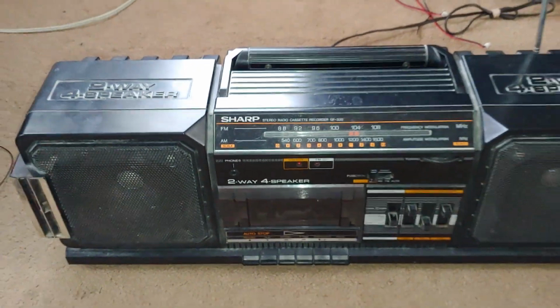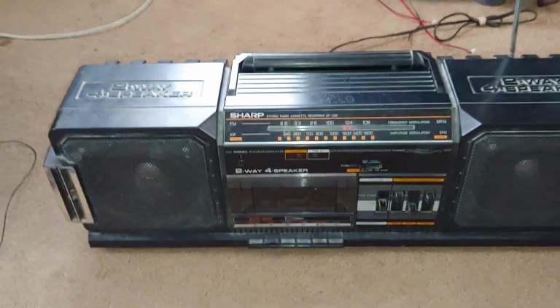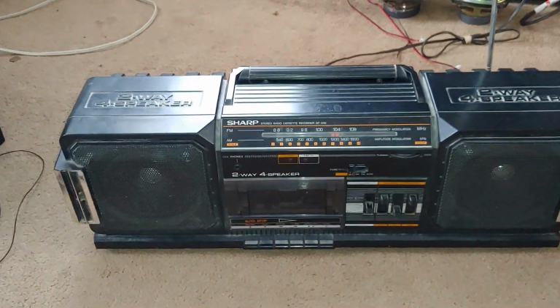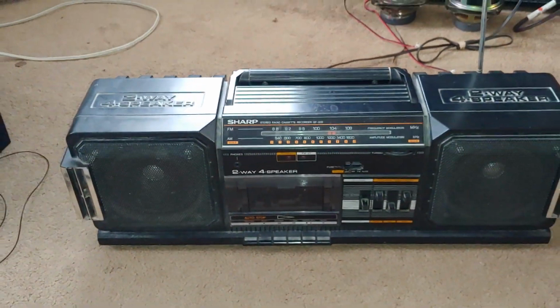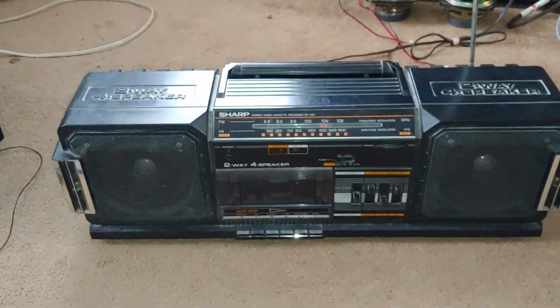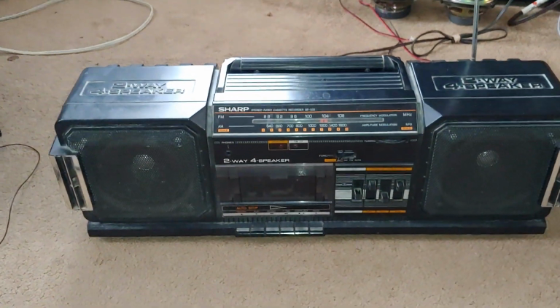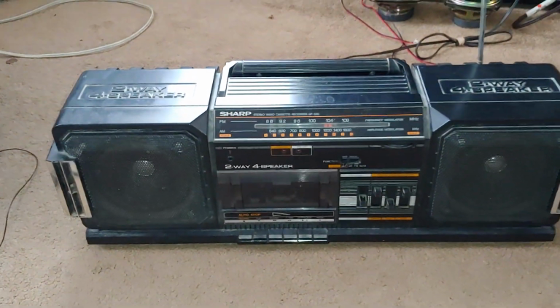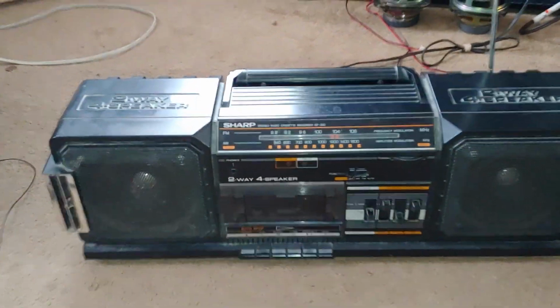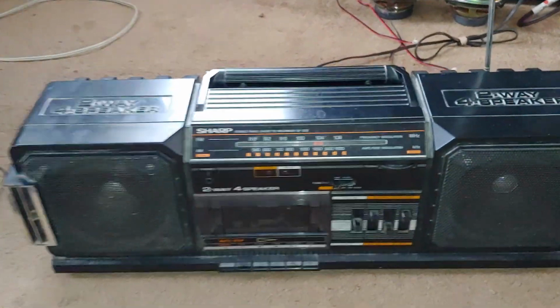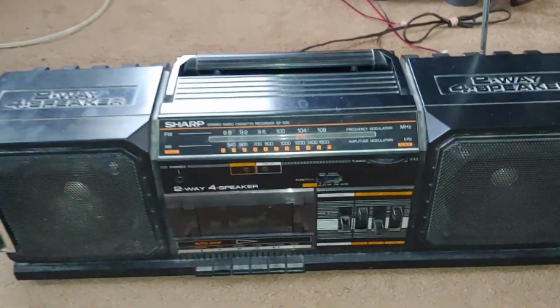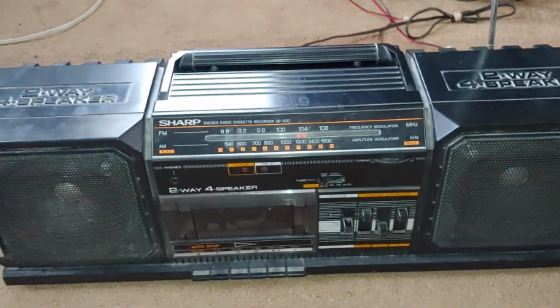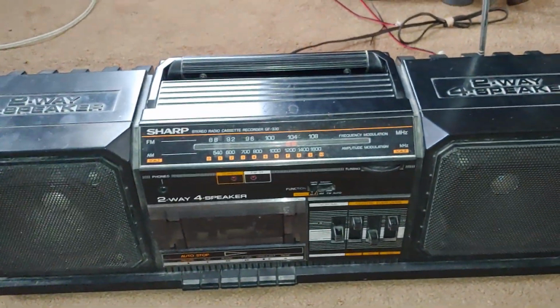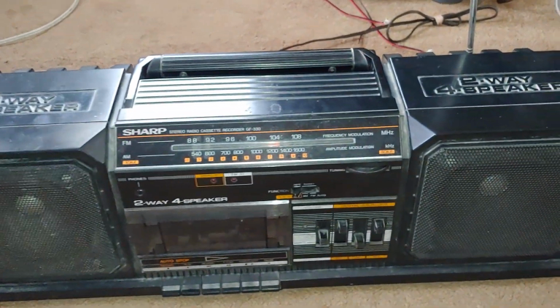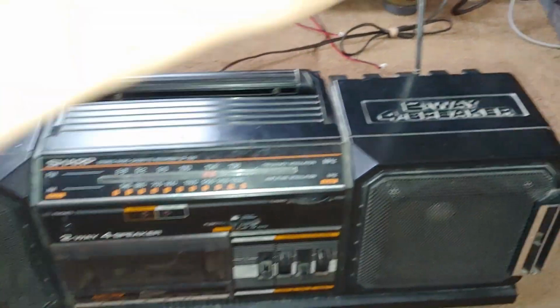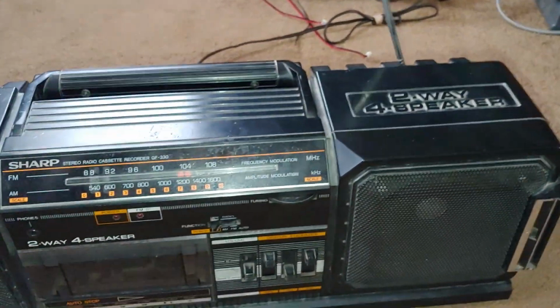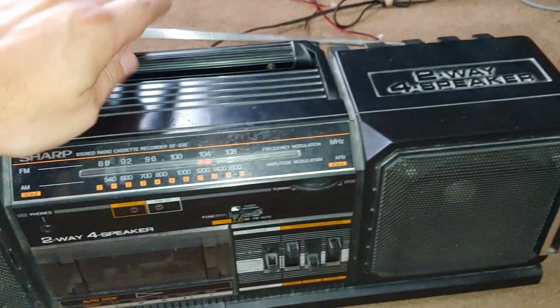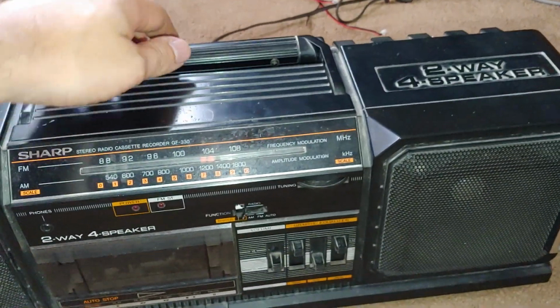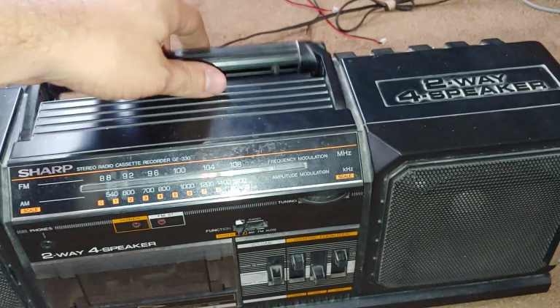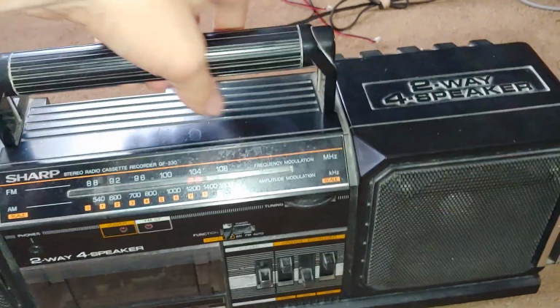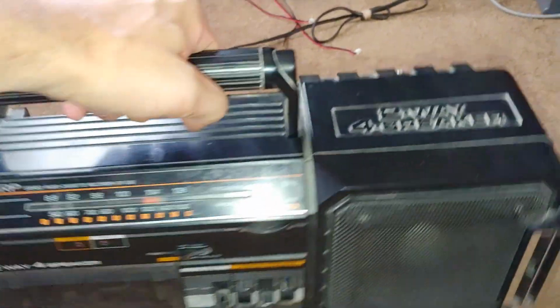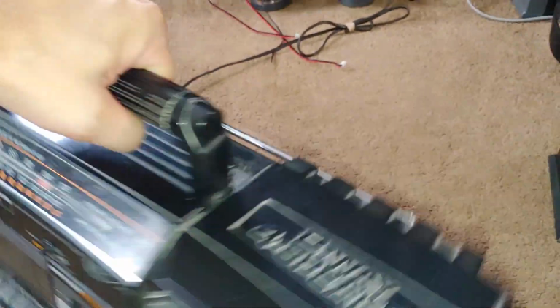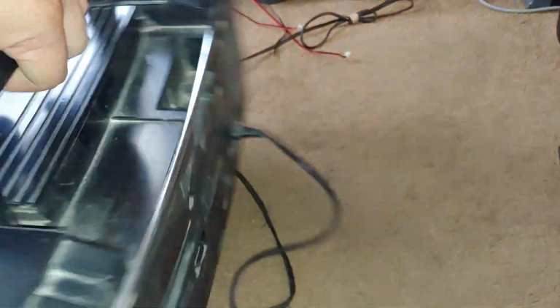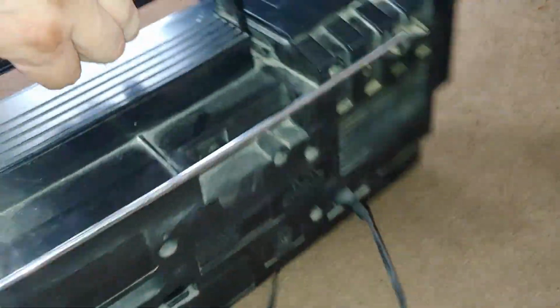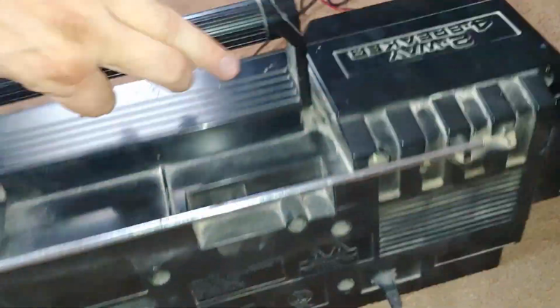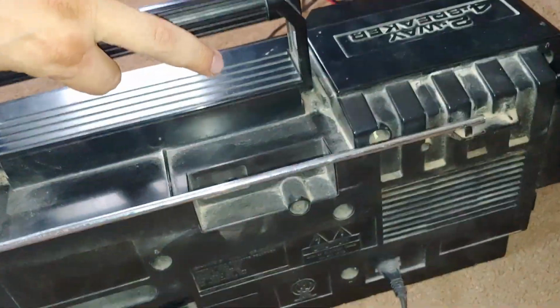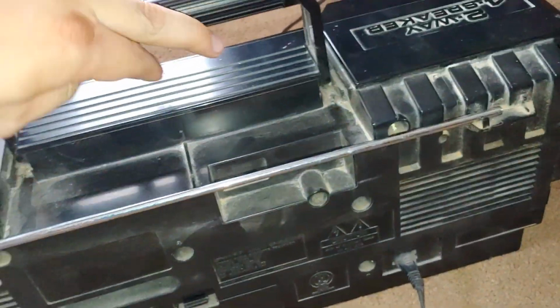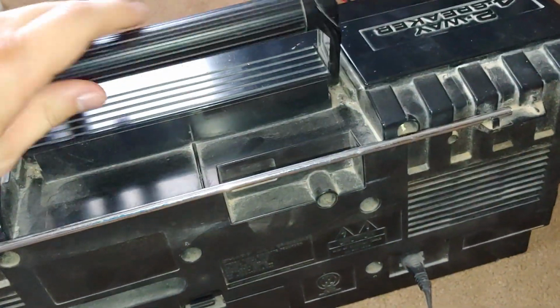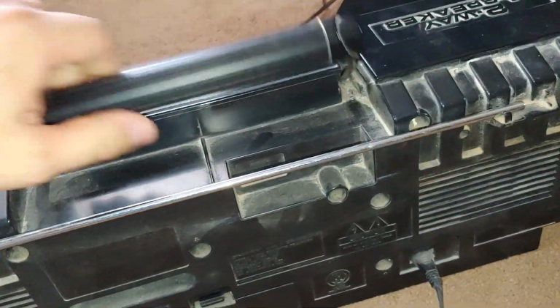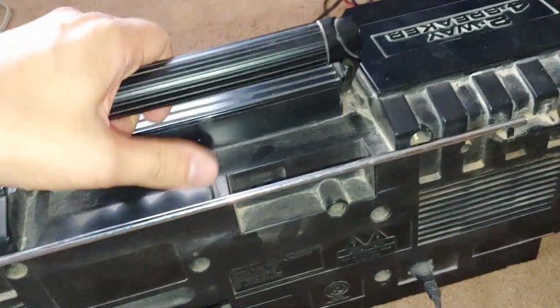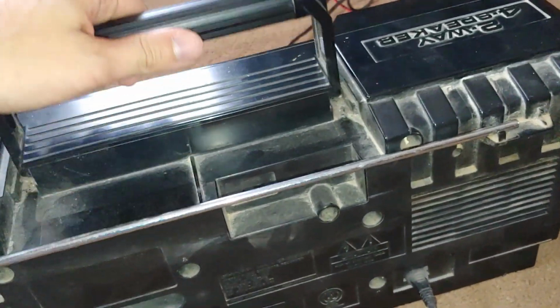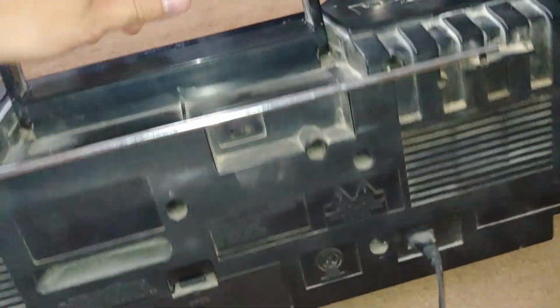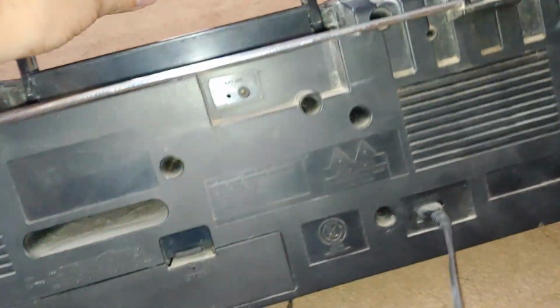It's a great sounding boombox, that's for sure. It's a four-way speaker system, so I'm assuming it has real tweeters.